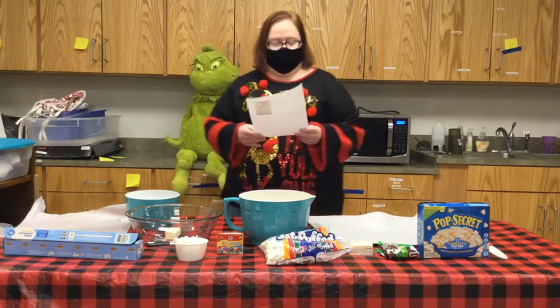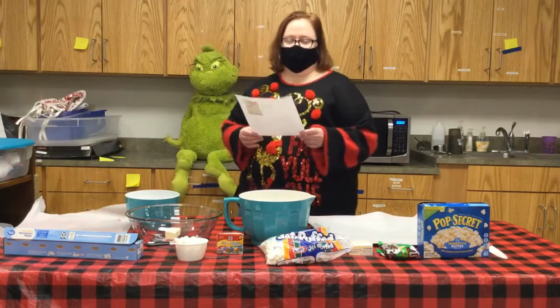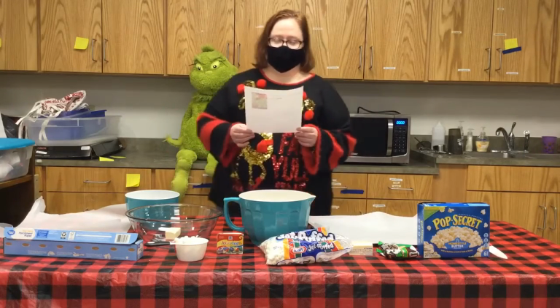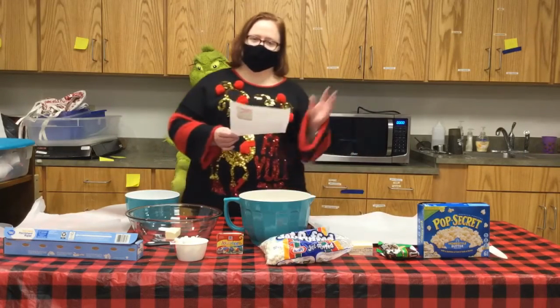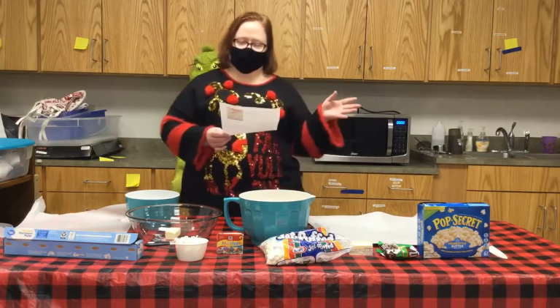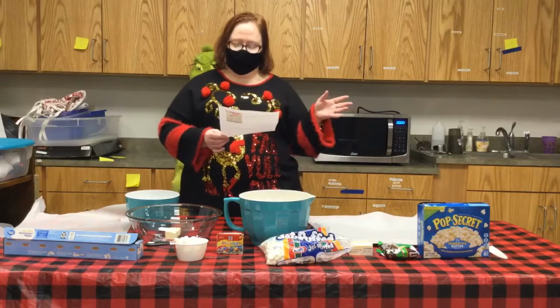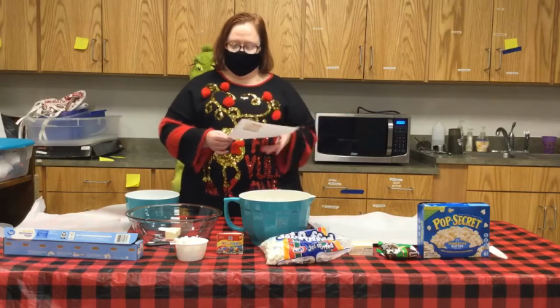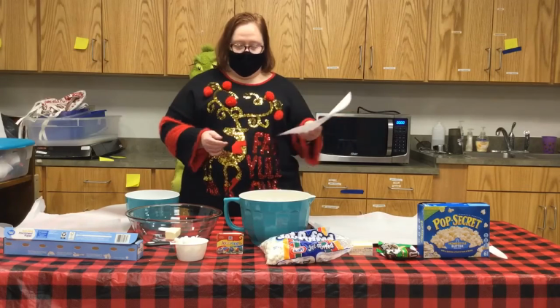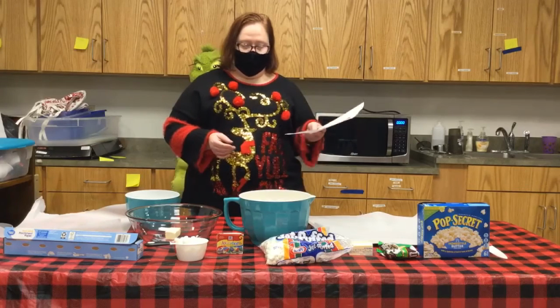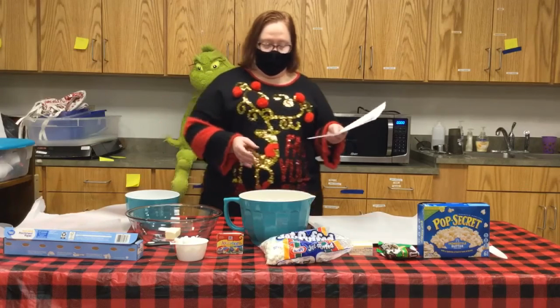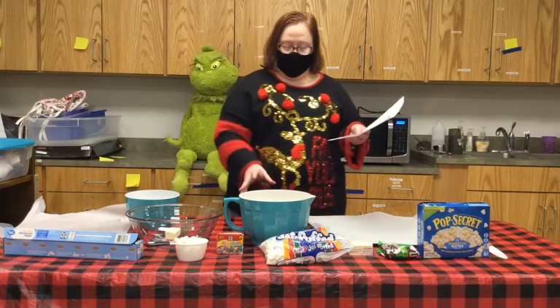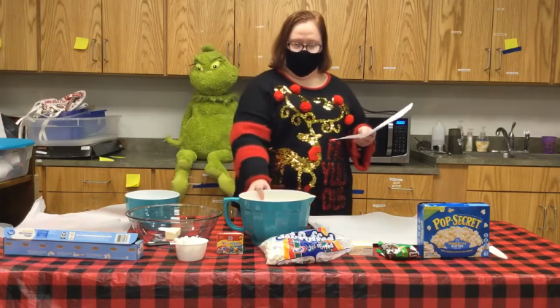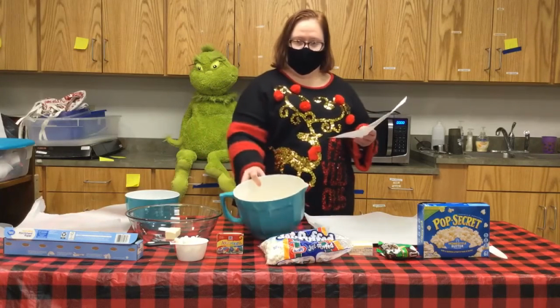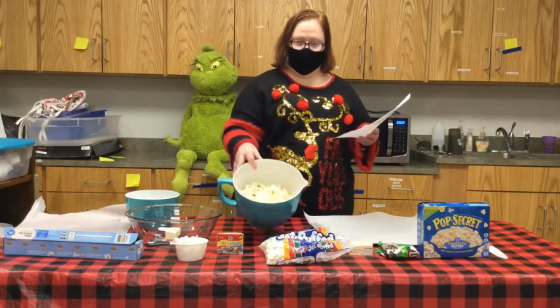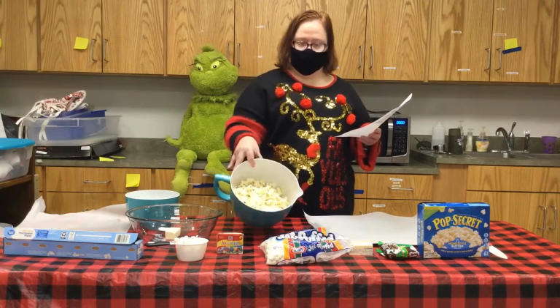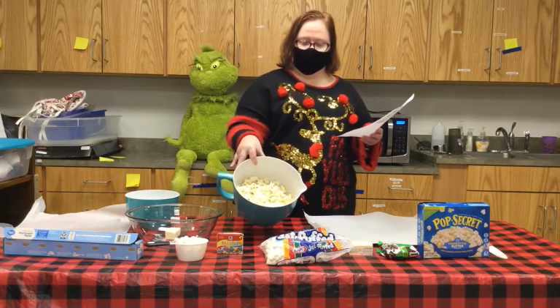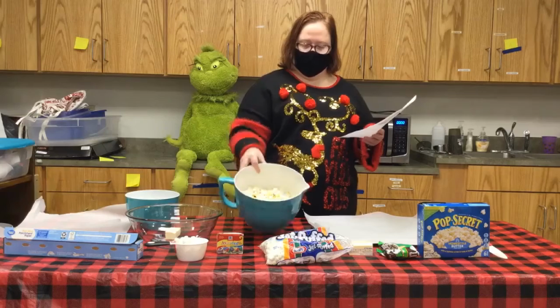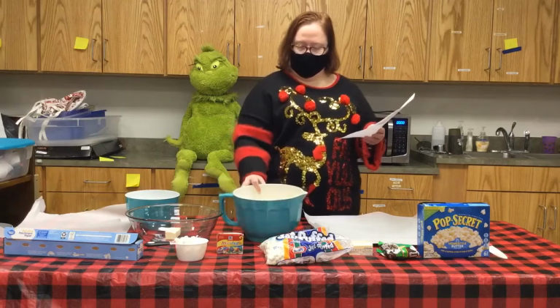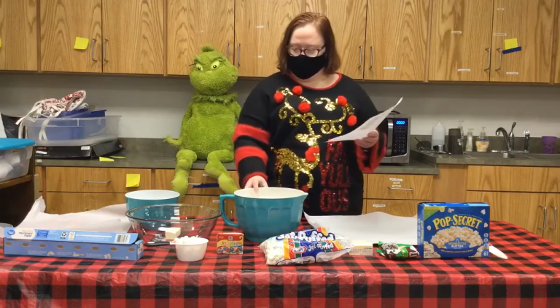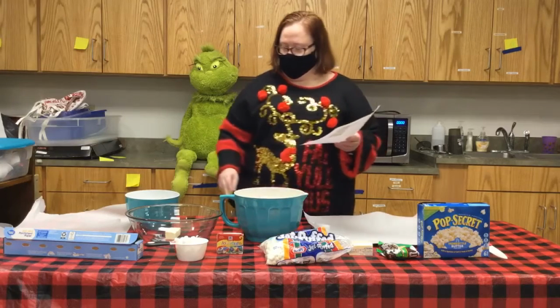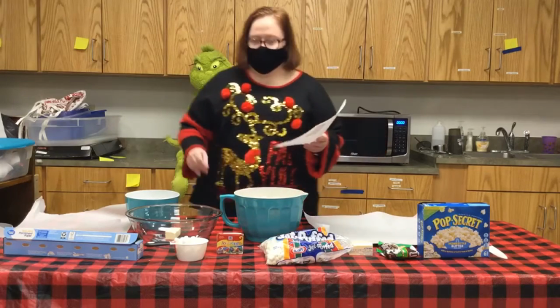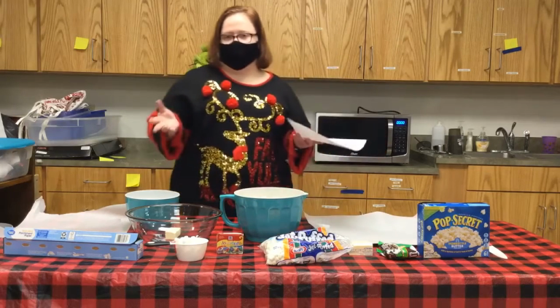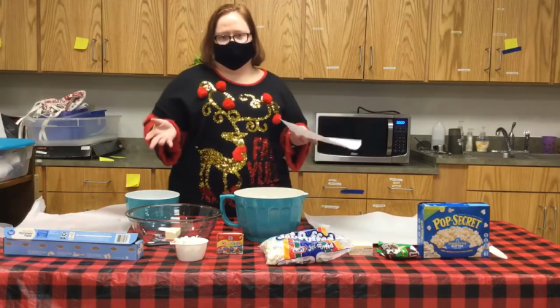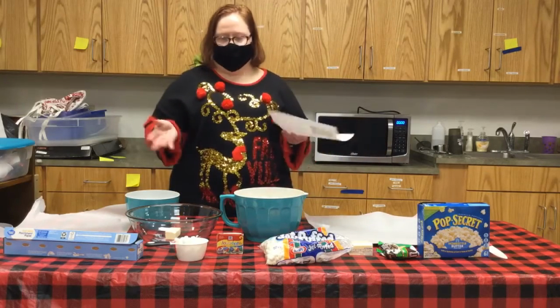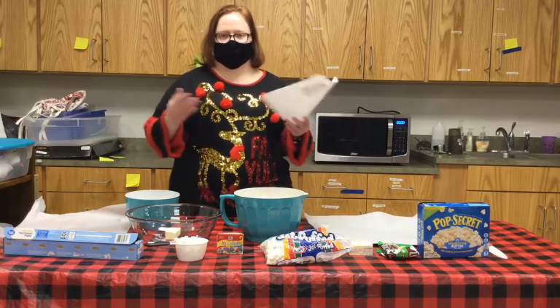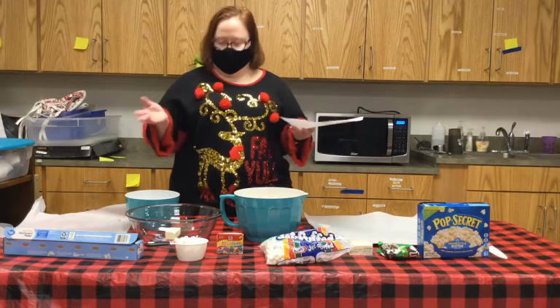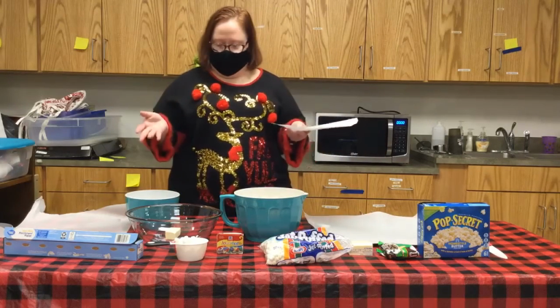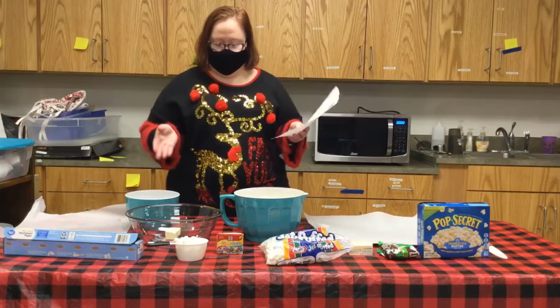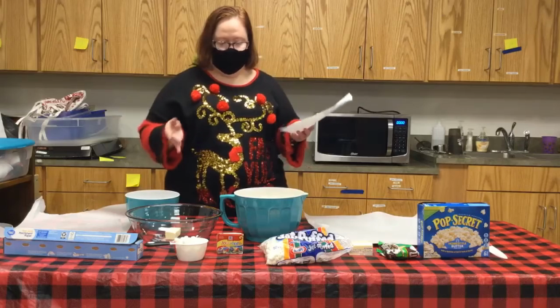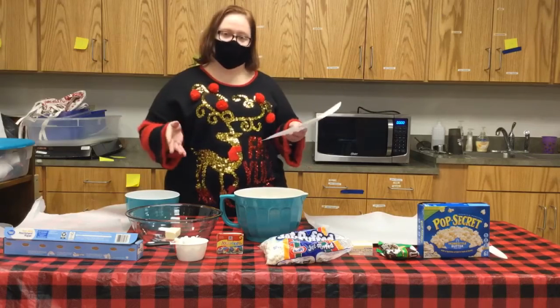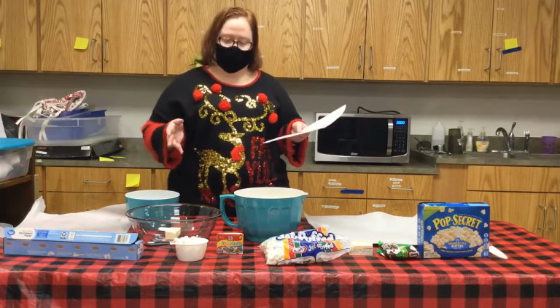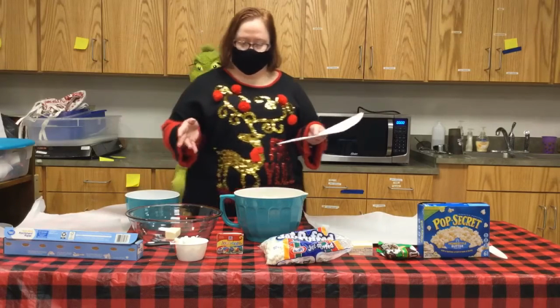You're just going to need a few things to get started. You're going to need a bag of popcorn — a full-size bag, already popped — and it can be any type of popcorn, whatever you like best. You're also going to need some salted butter.